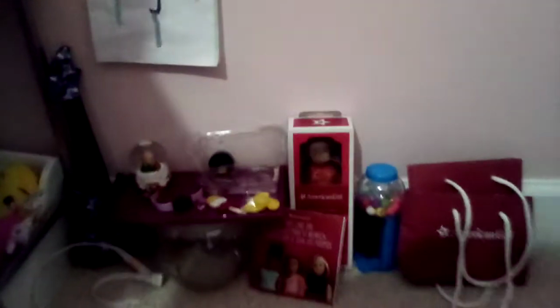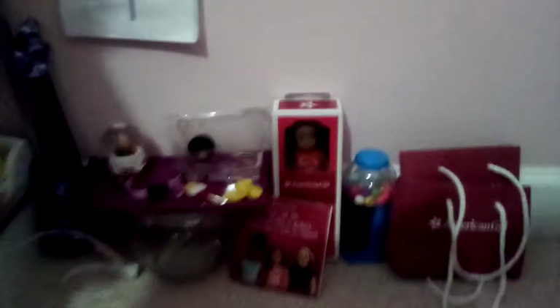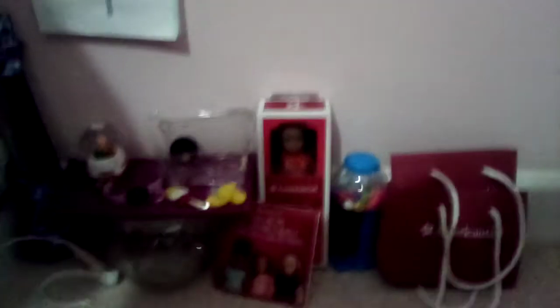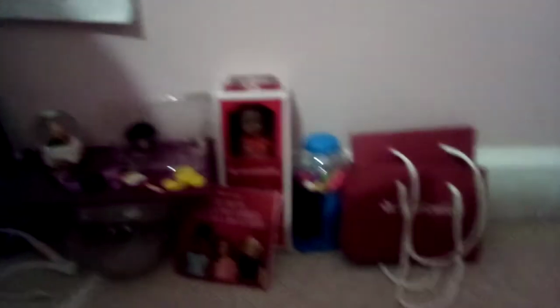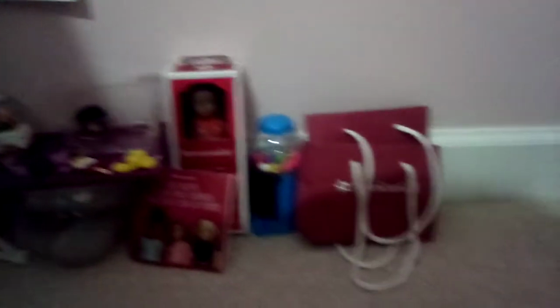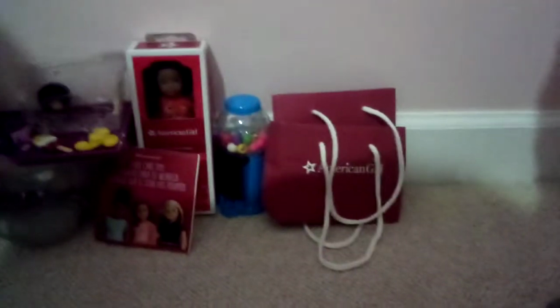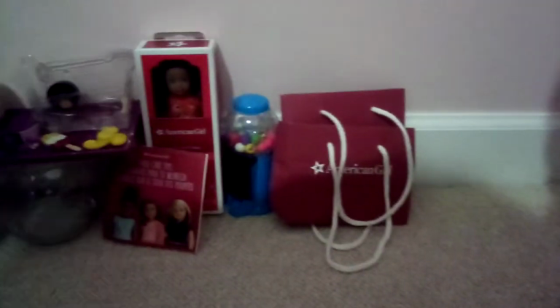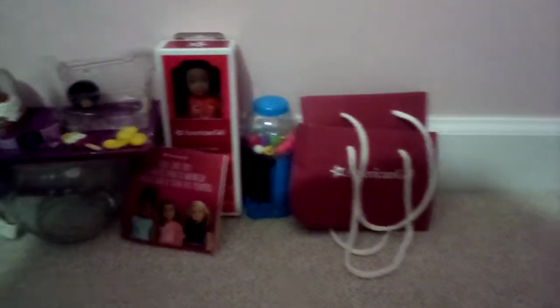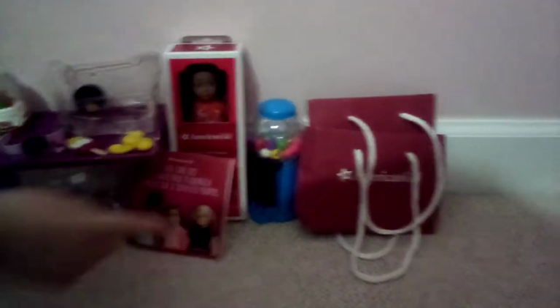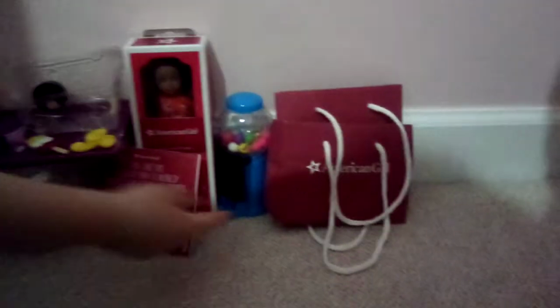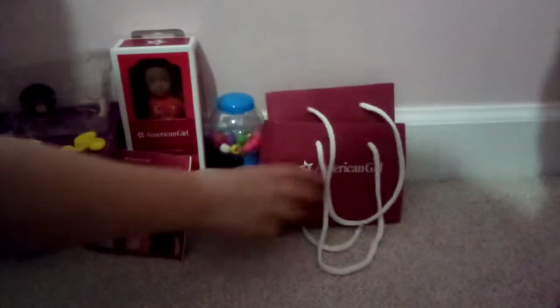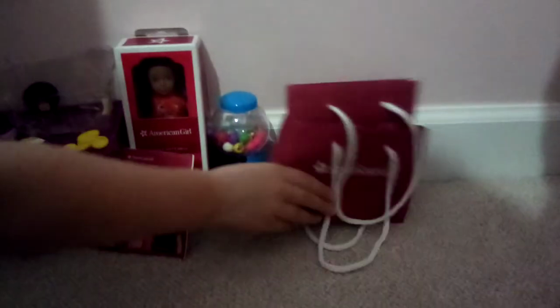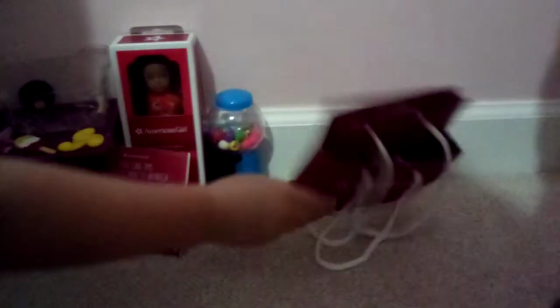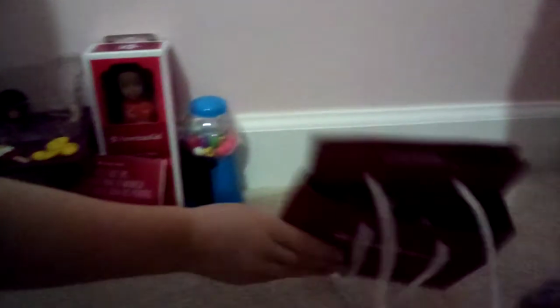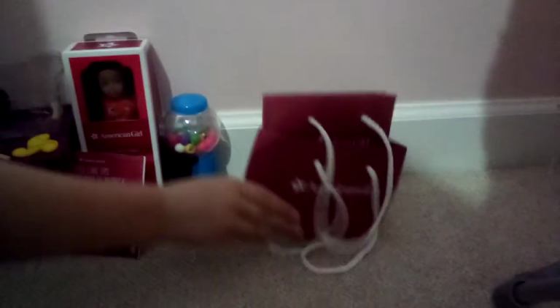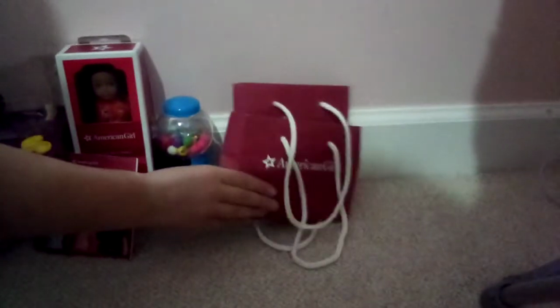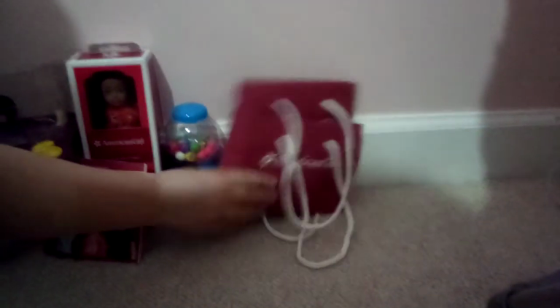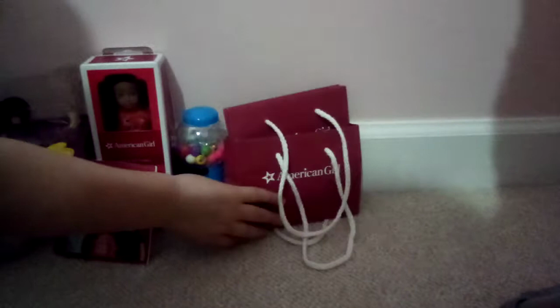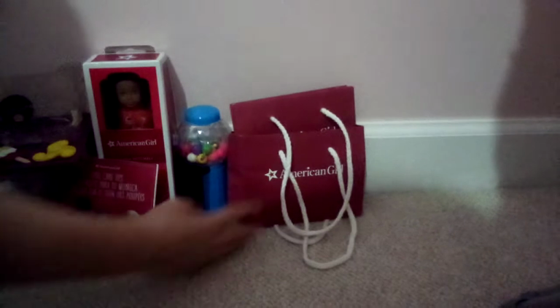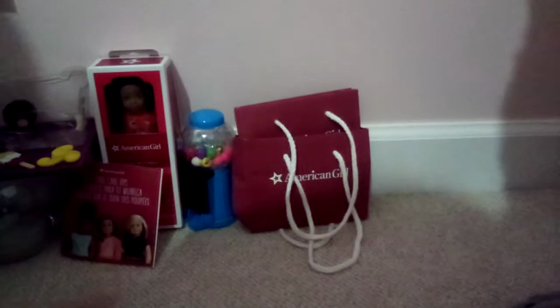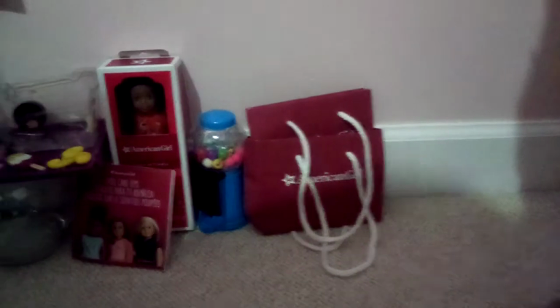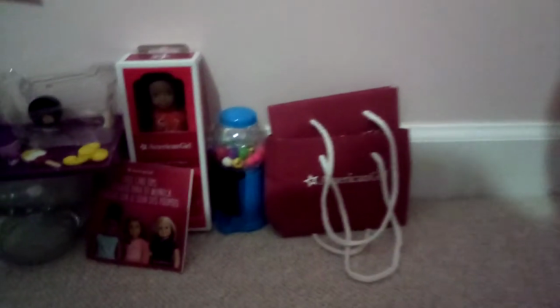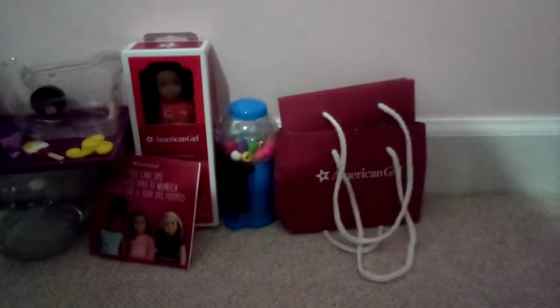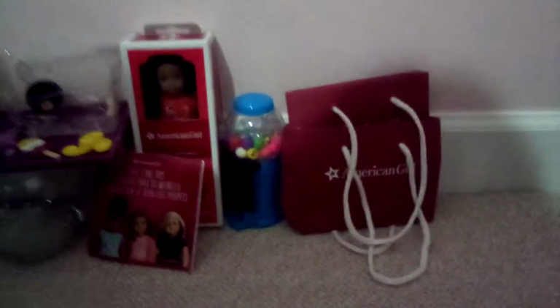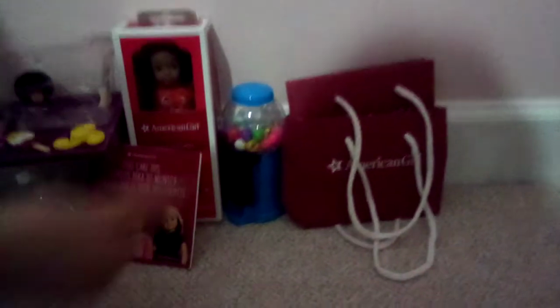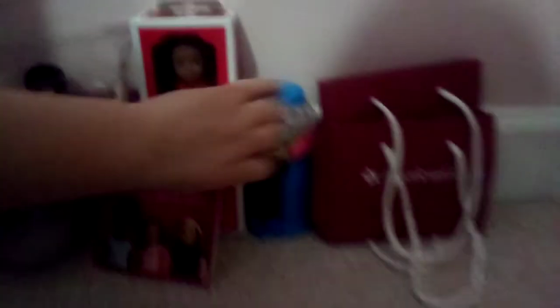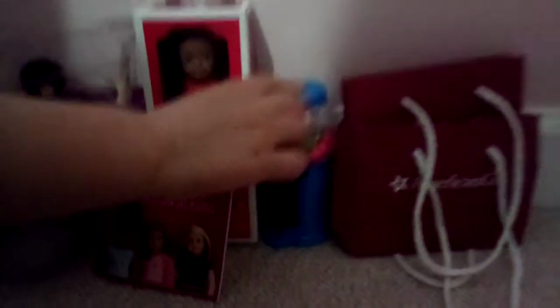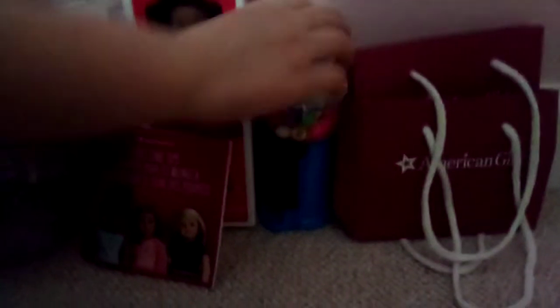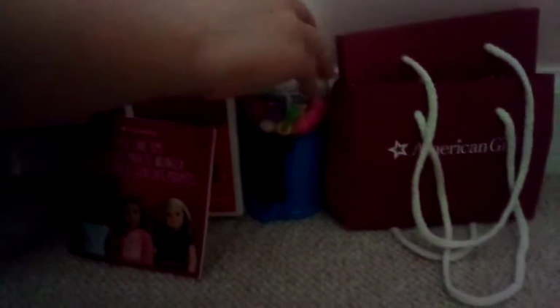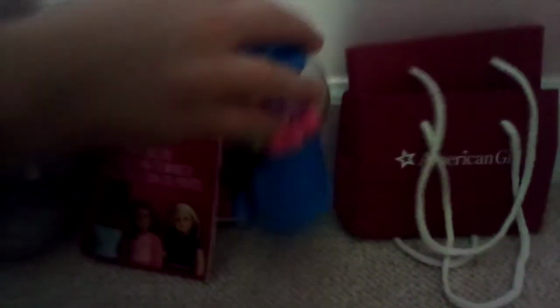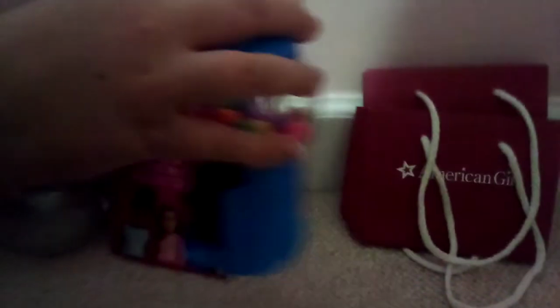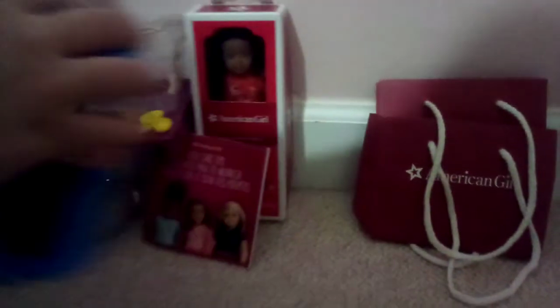We have two mini American Girl bags — they're just like the big ones but in mini size. Then we have a mini gumball machine that actually works.